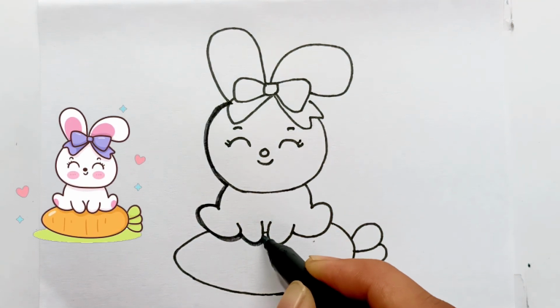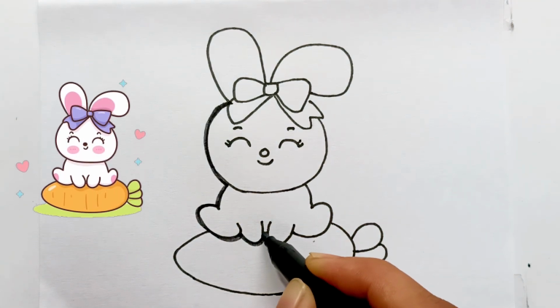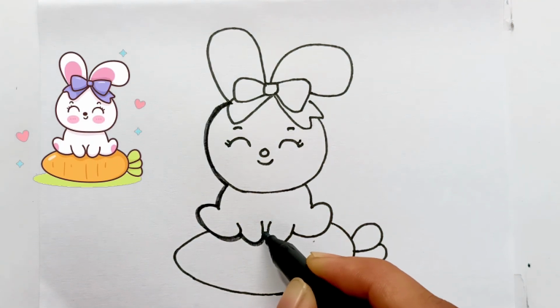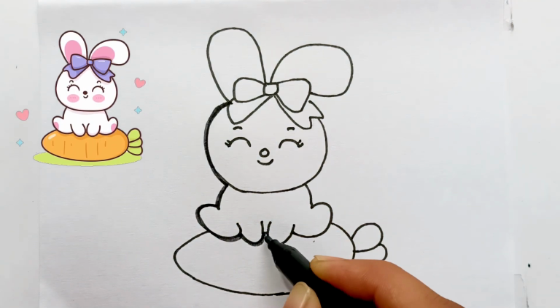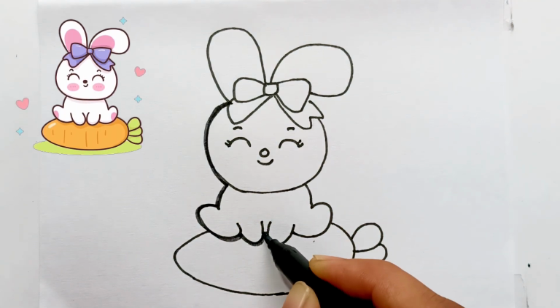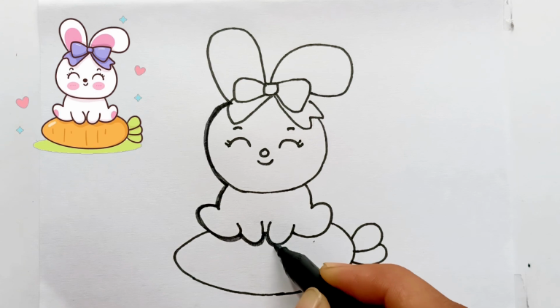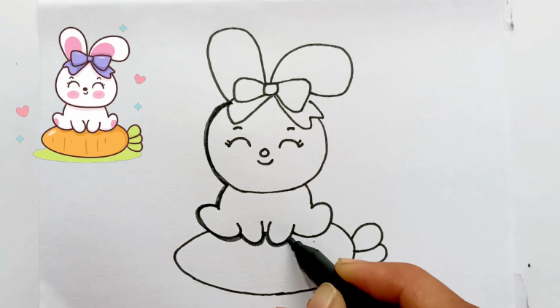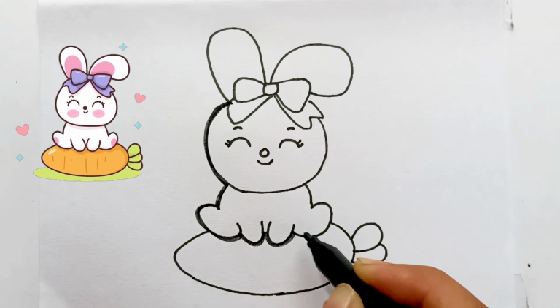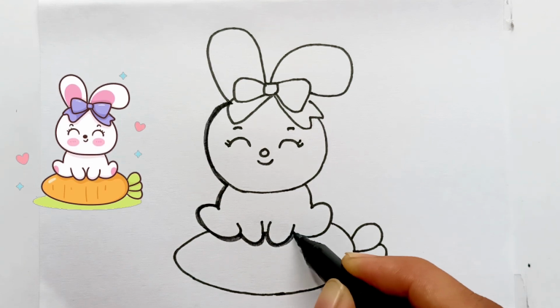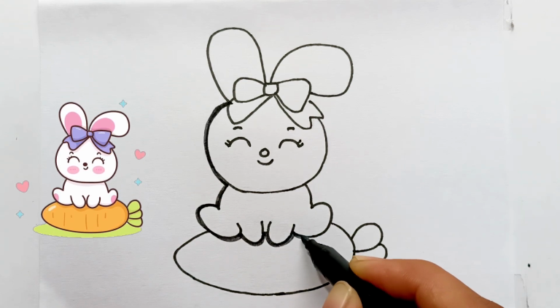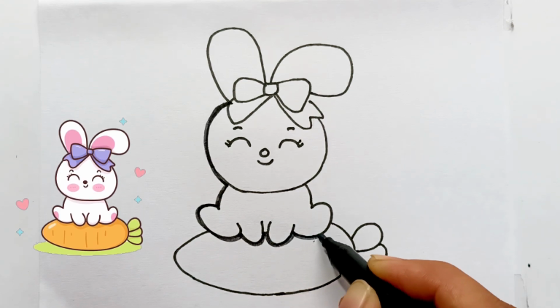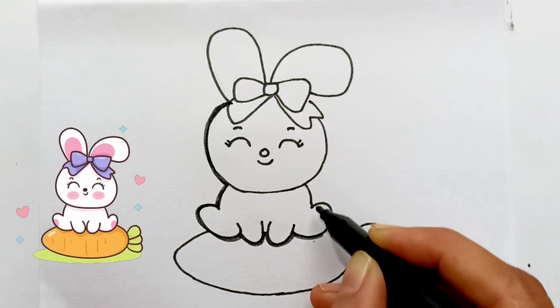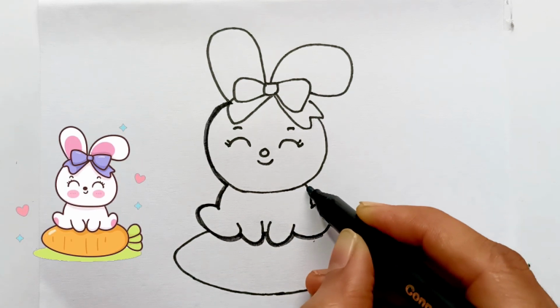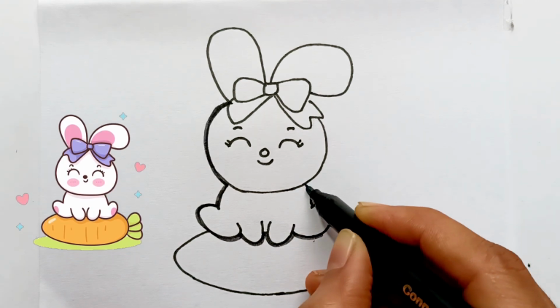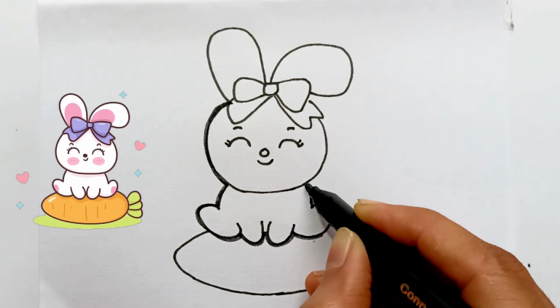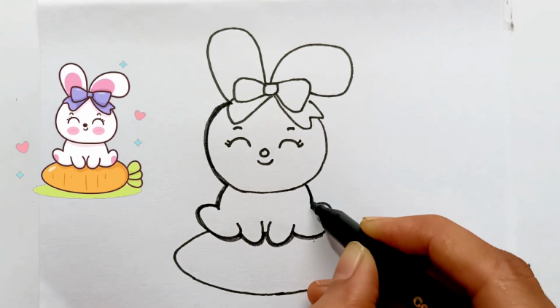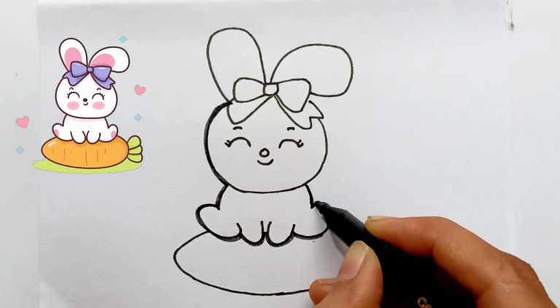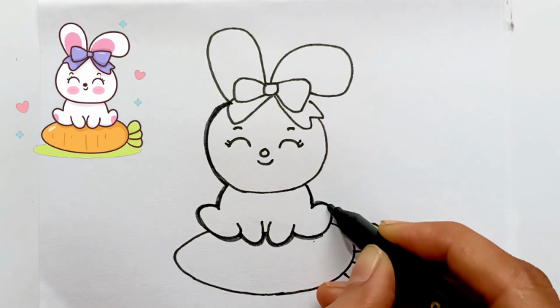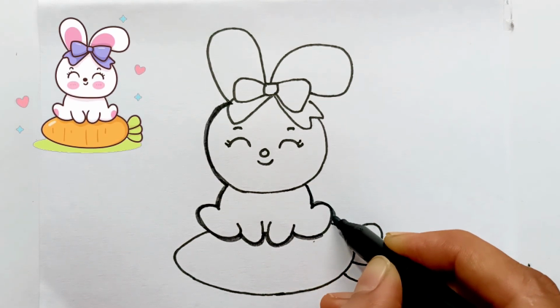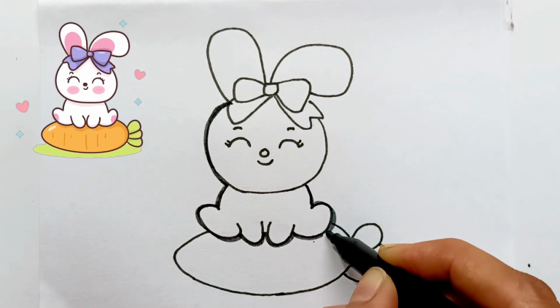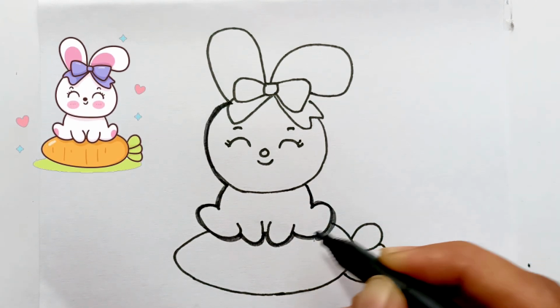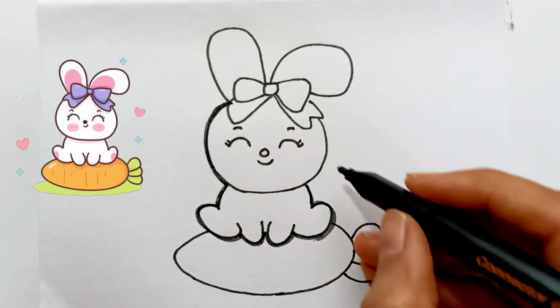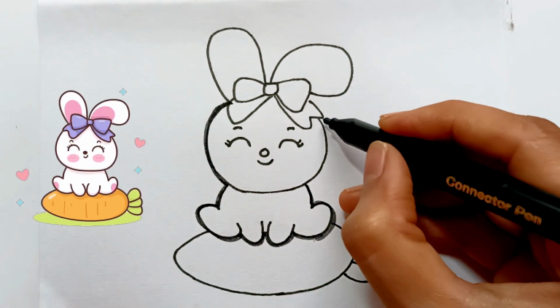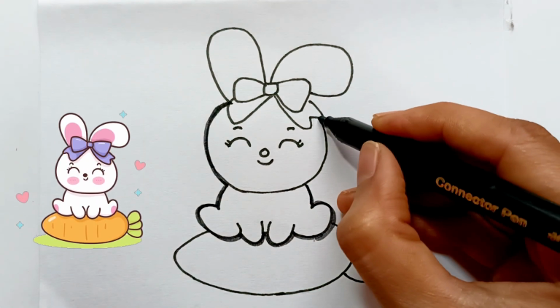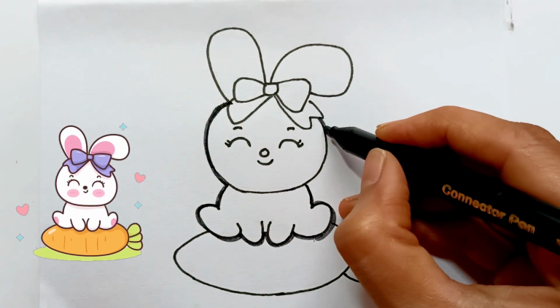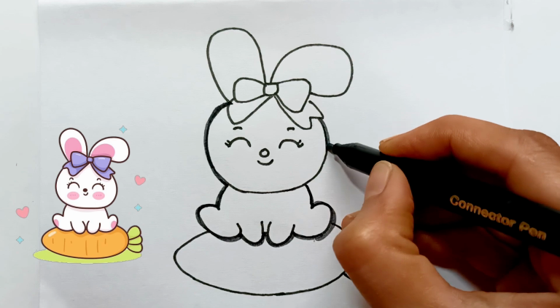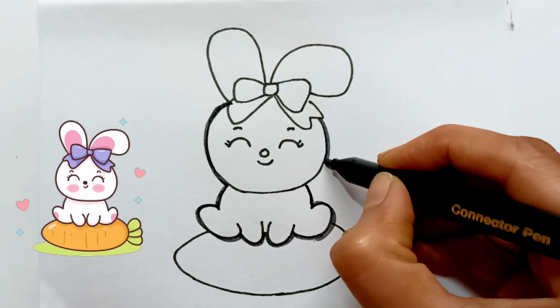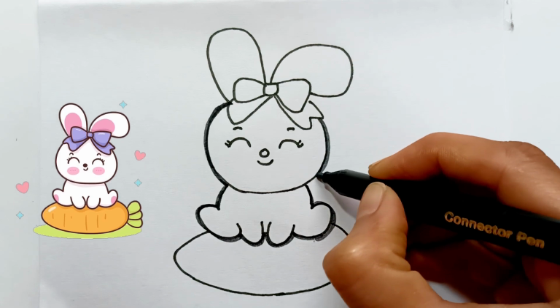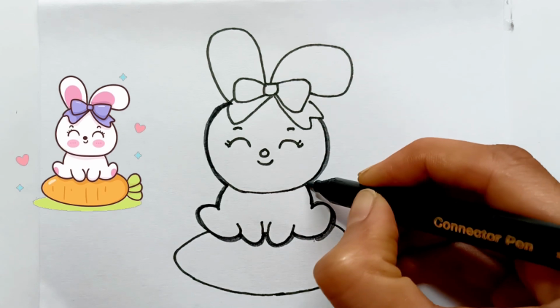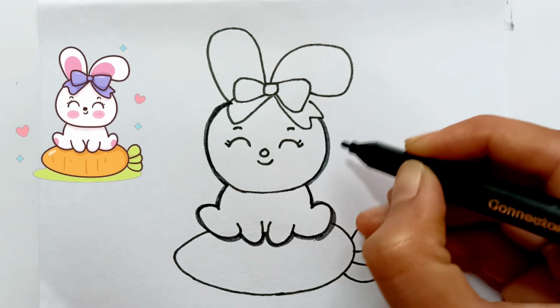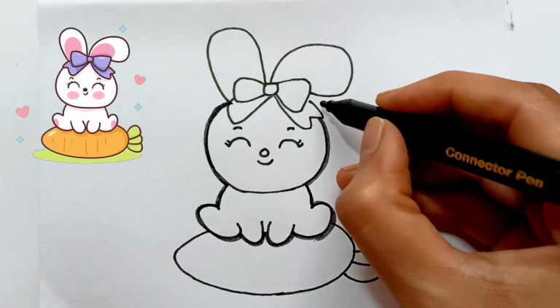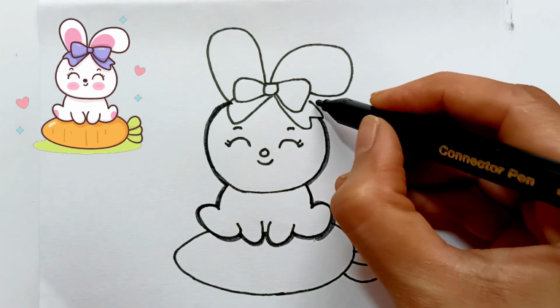Tick tock. Hickory dickory duck, tick tock, tick tock. Hickory dickory duck, tick tock, tick tock.